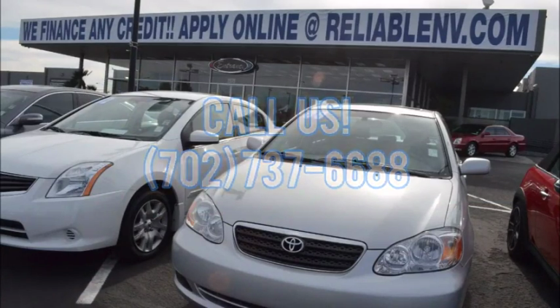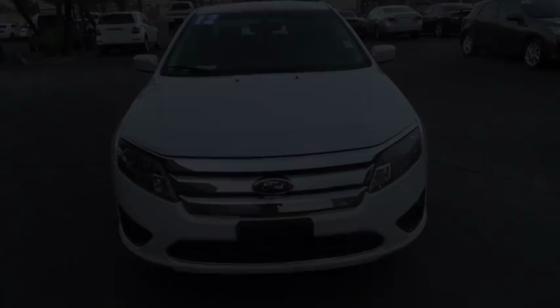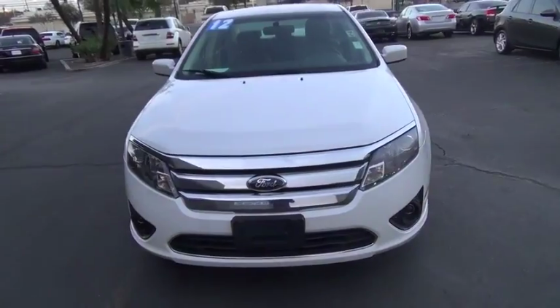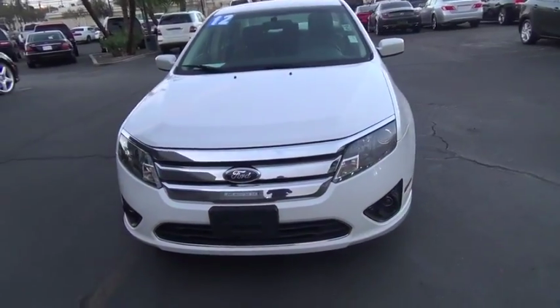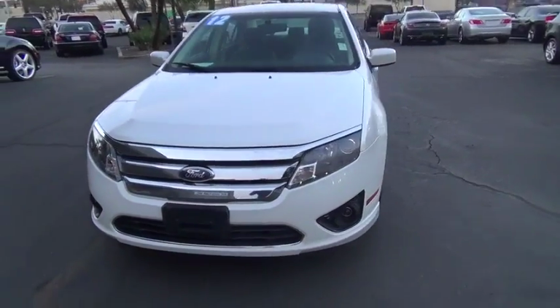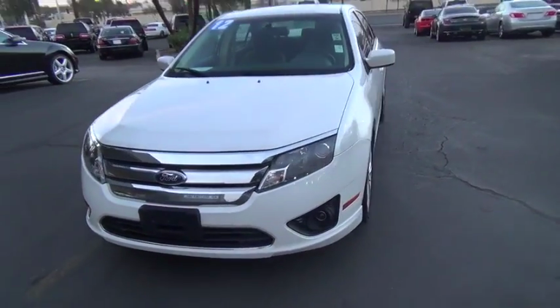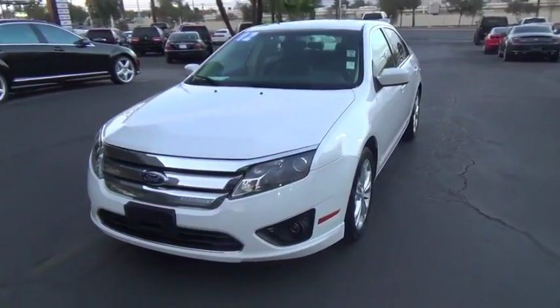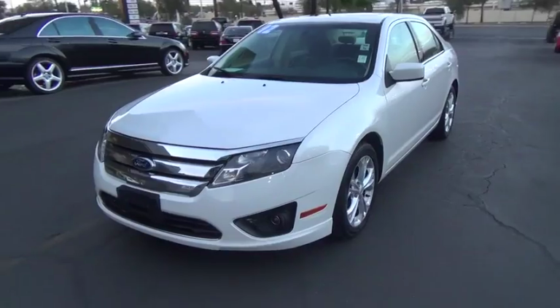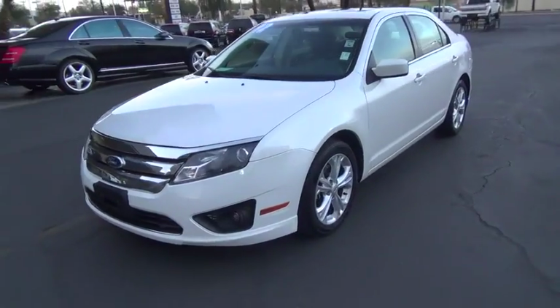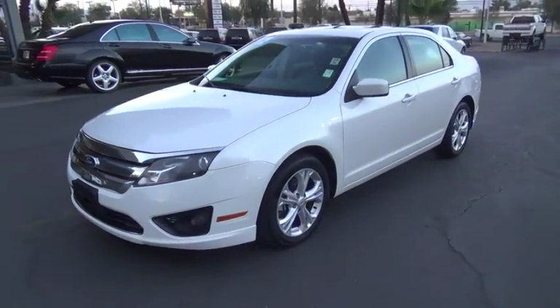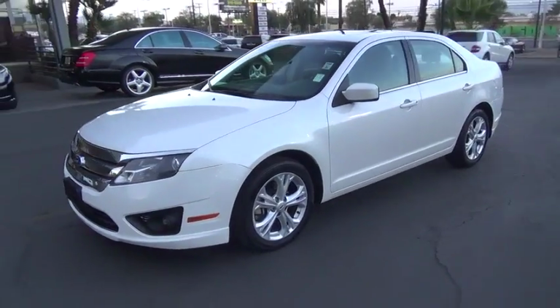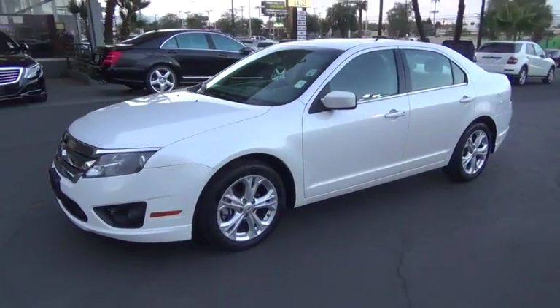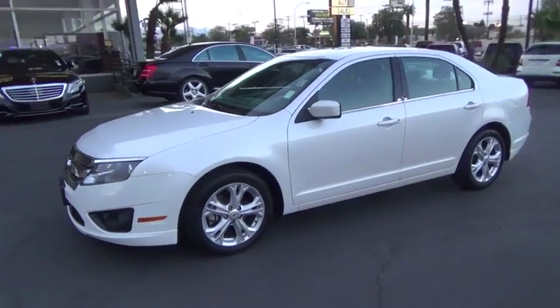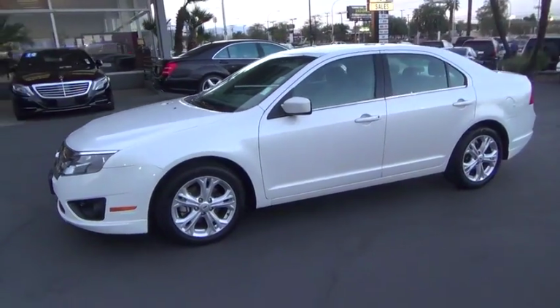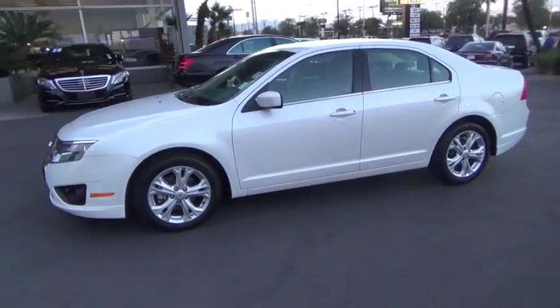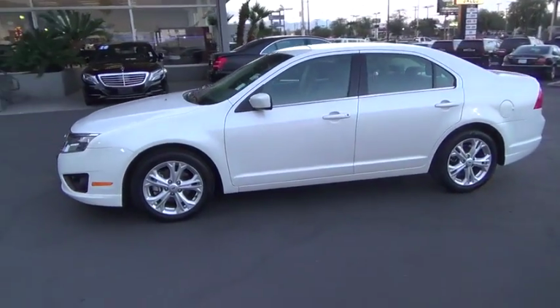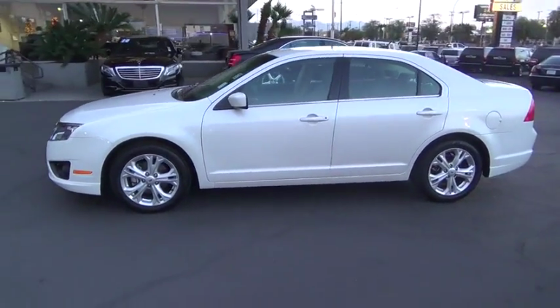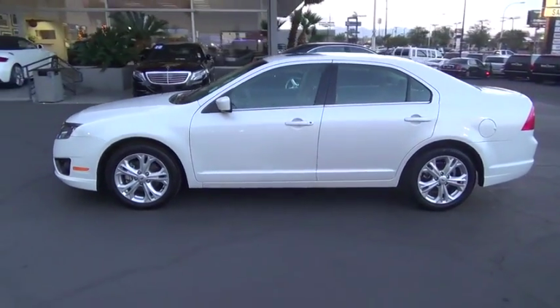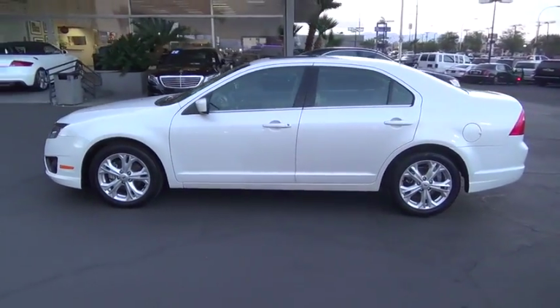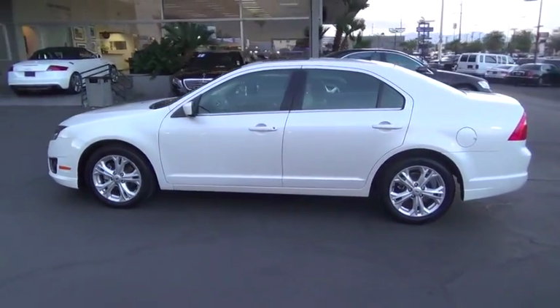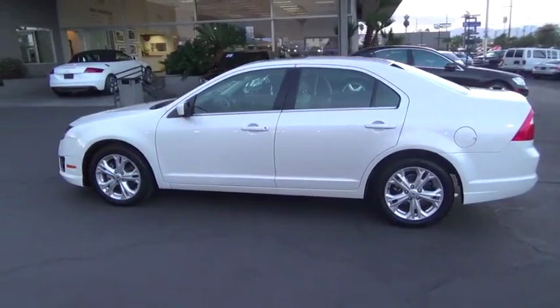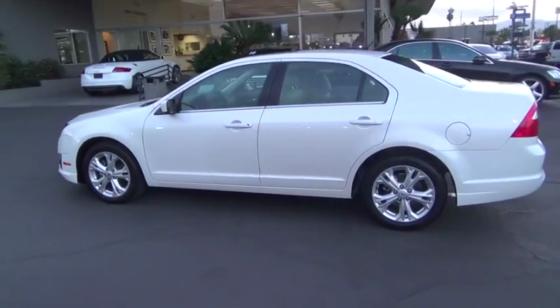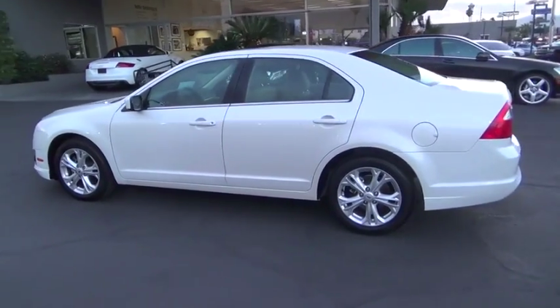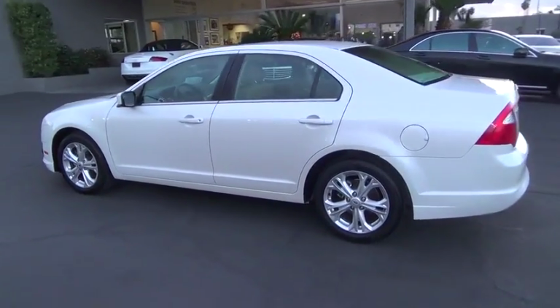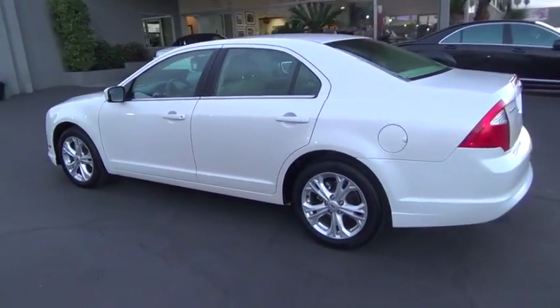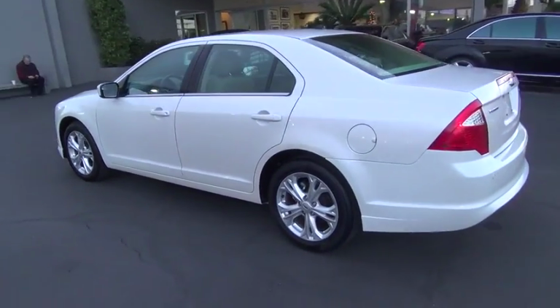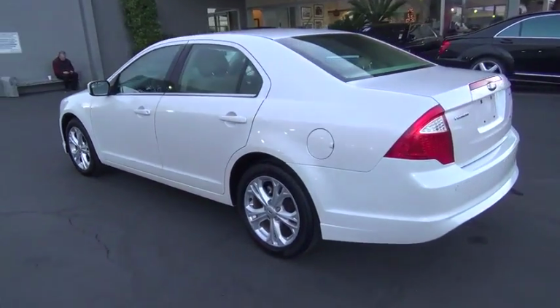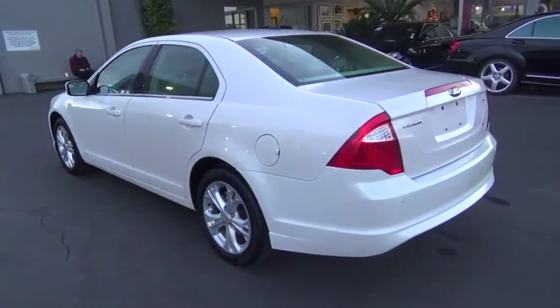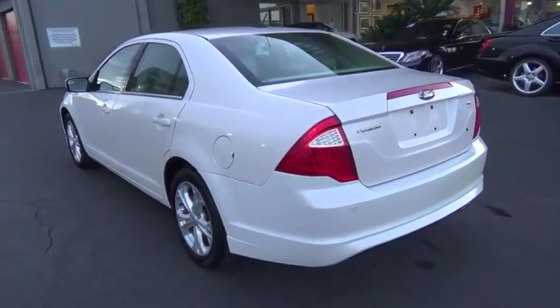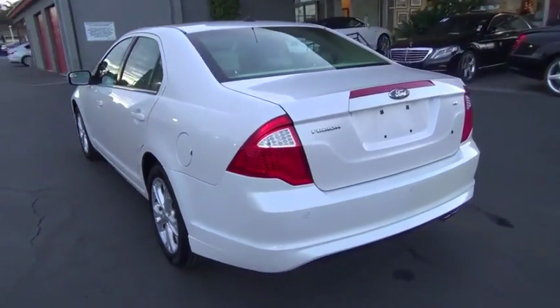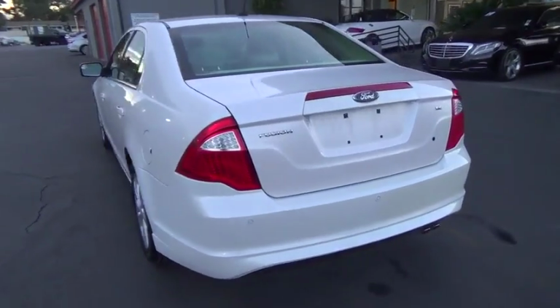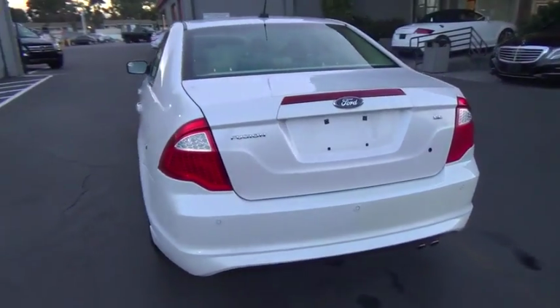The 2012 Ford Fusion. You can have both impressive power and great economy in a Fusion. This vehicle has less than 55,000 miles. Here are some of this vehicle's great options.